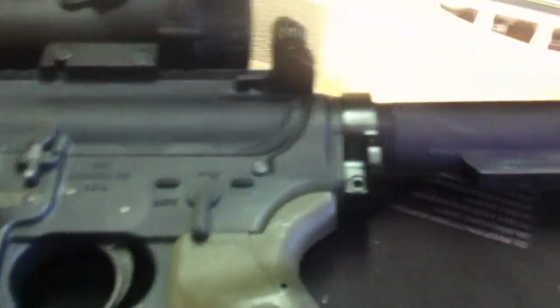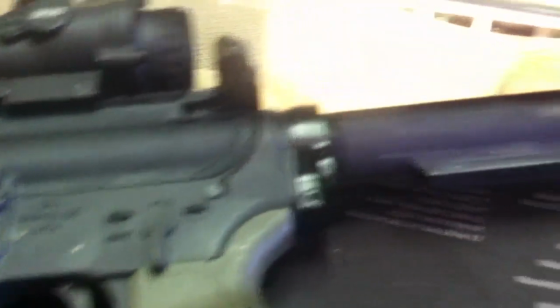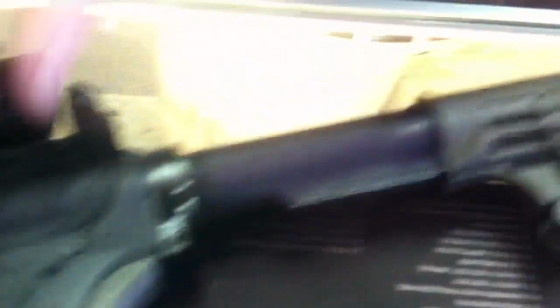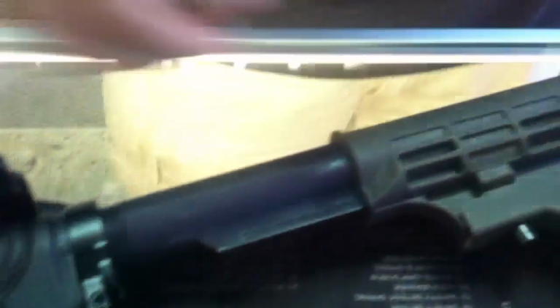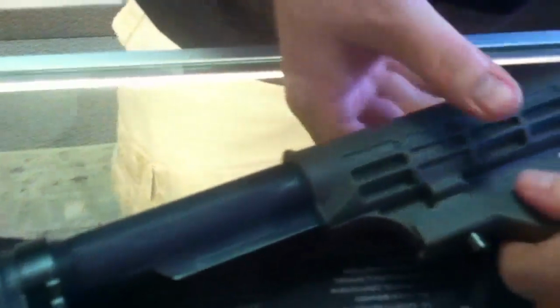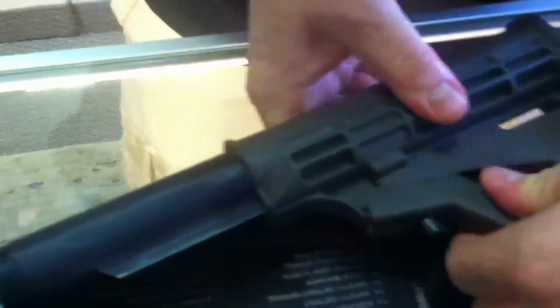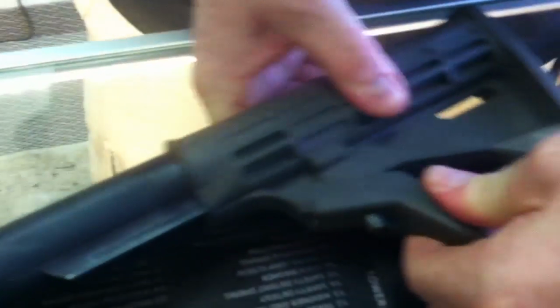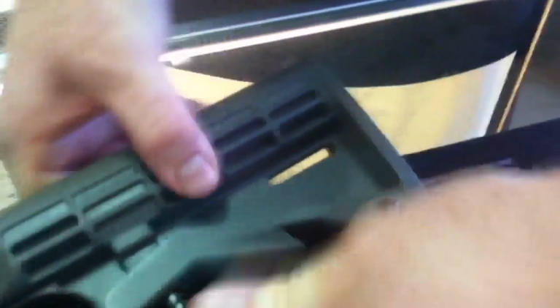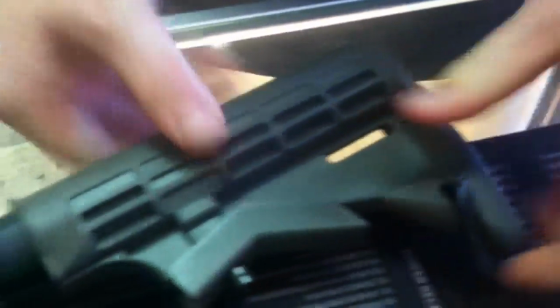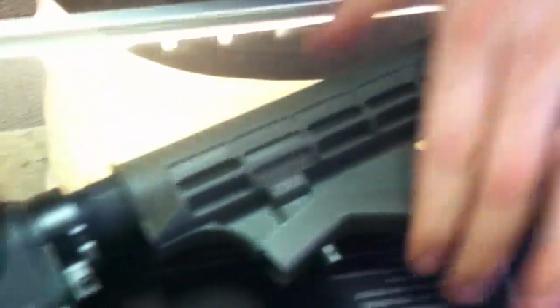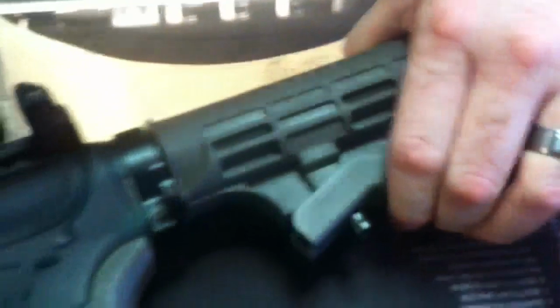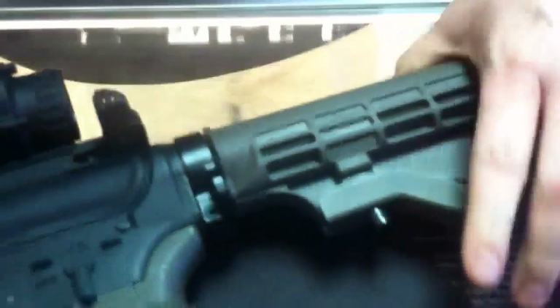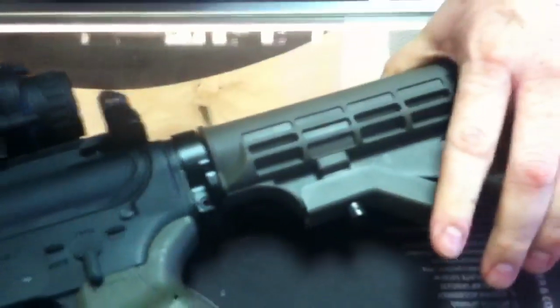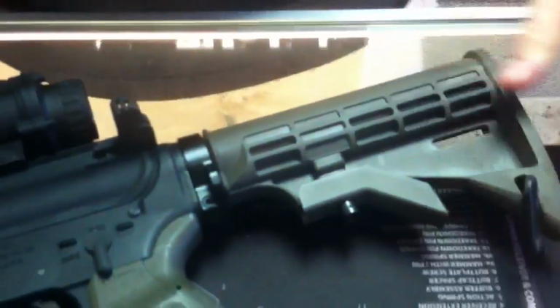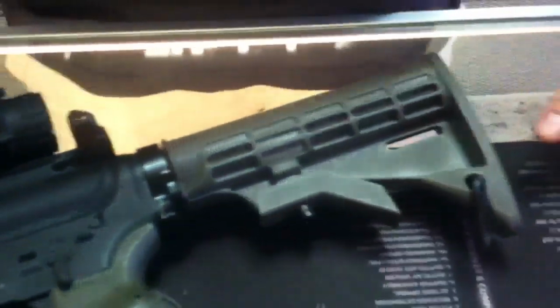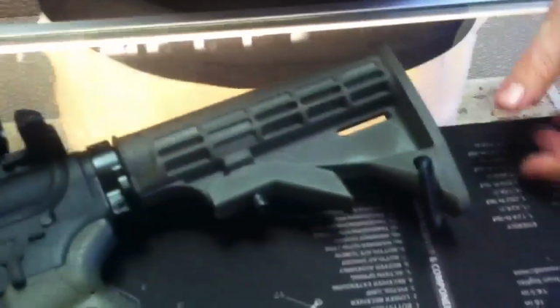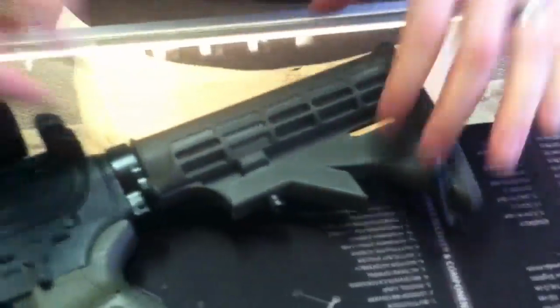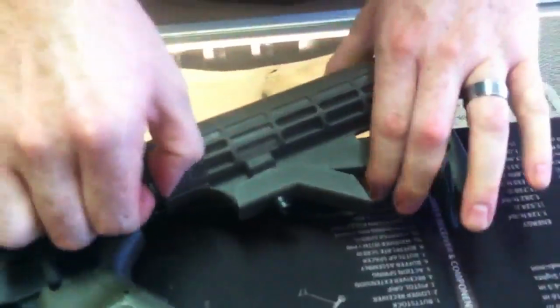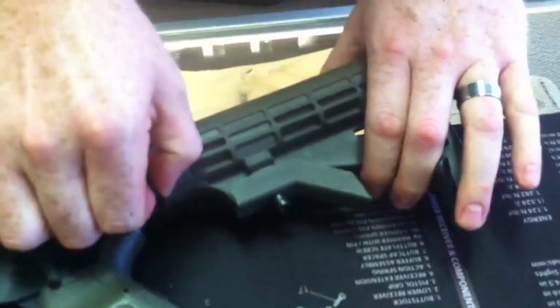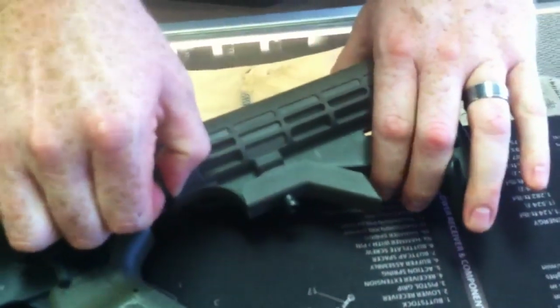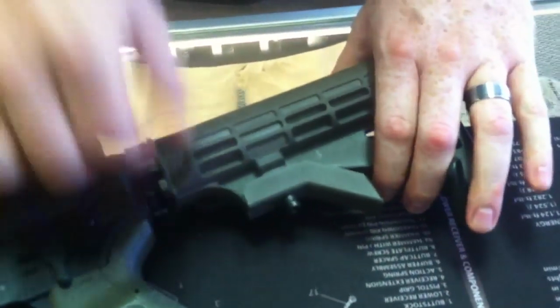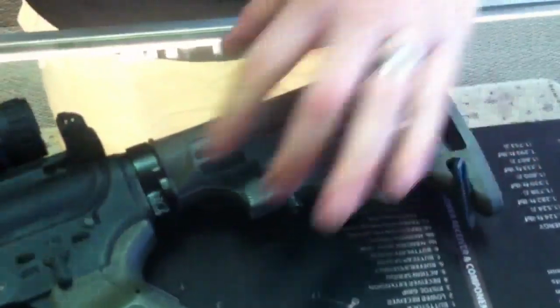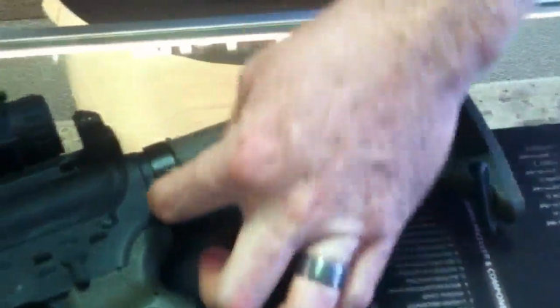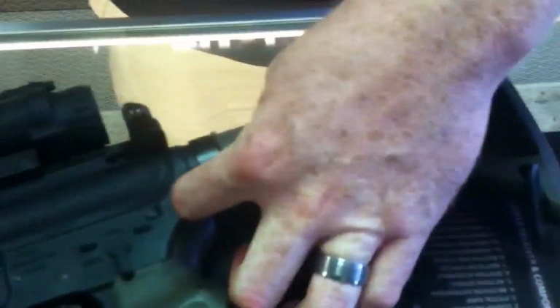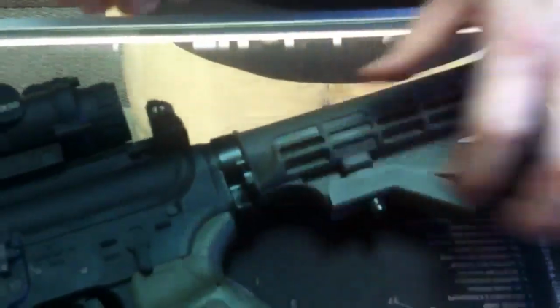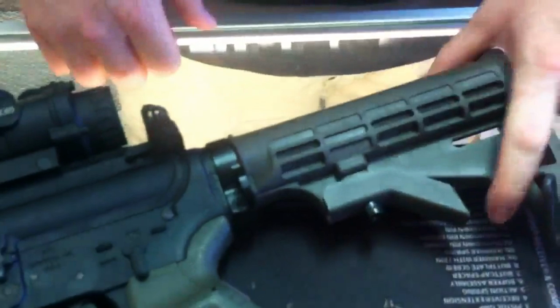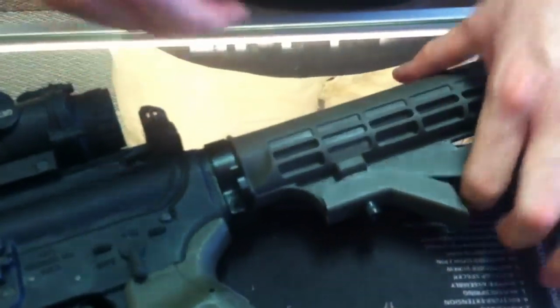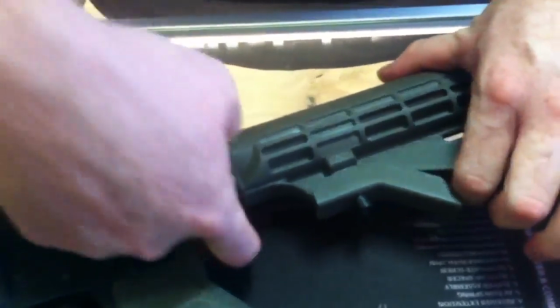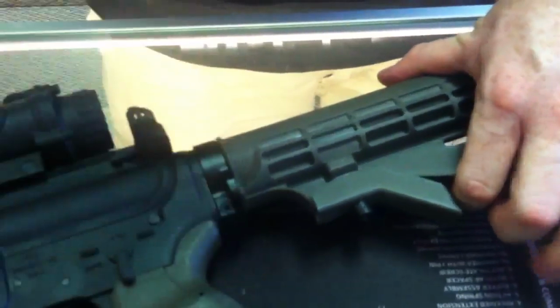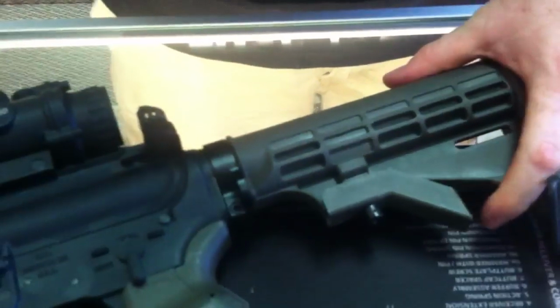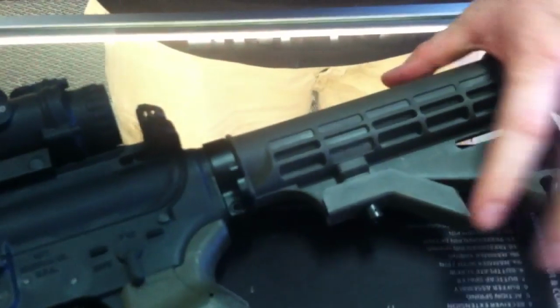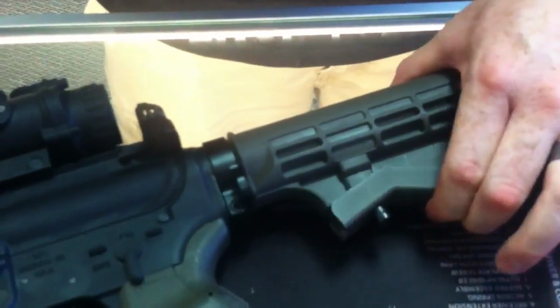Then you put this back on — same thing. You're going to pull down on this, slide it back on, and that's it. Then you can hook your single point sling on here. You're going to be on the left-hand side for righty and the opposite side for lefty.